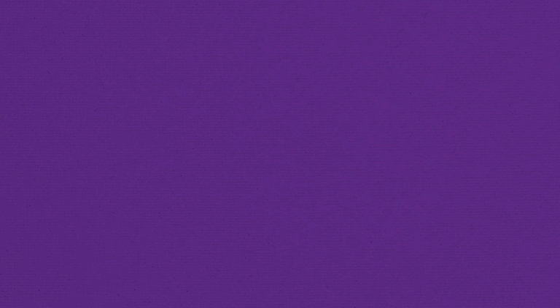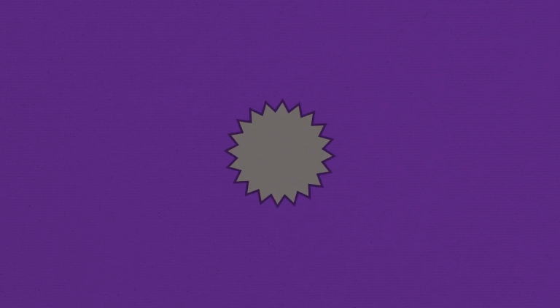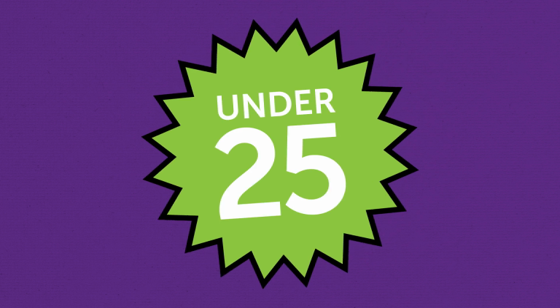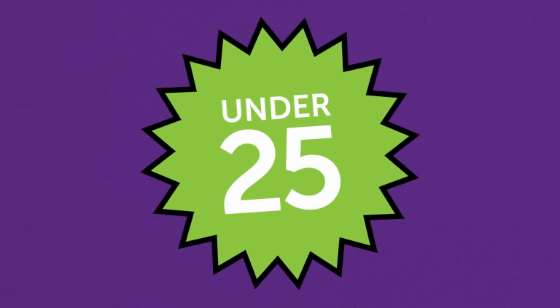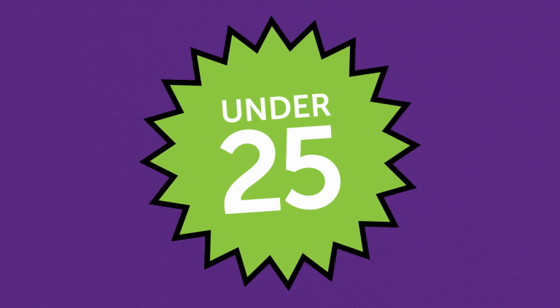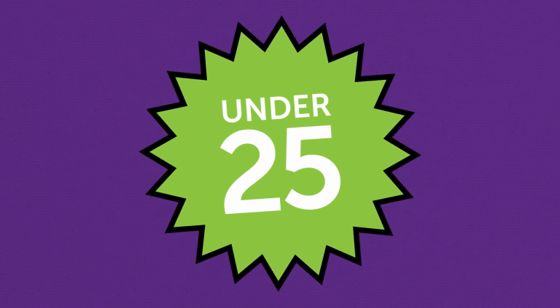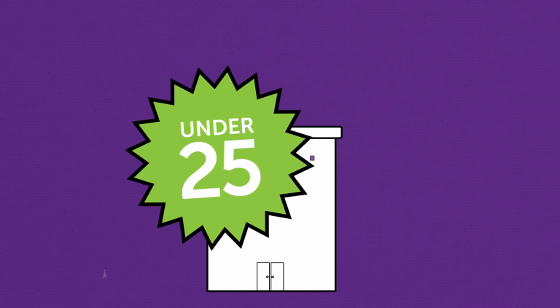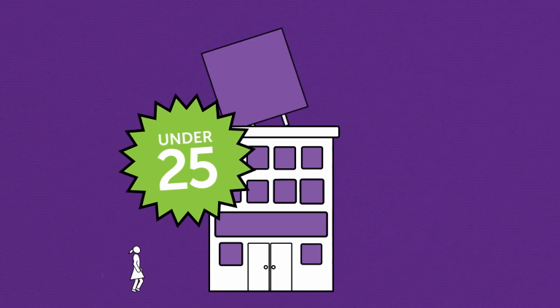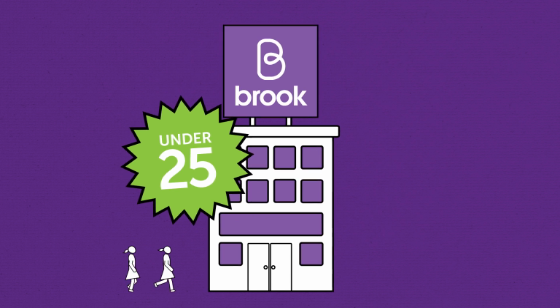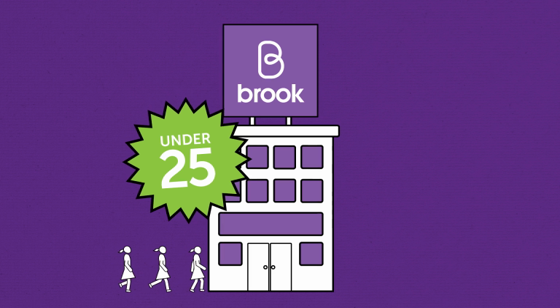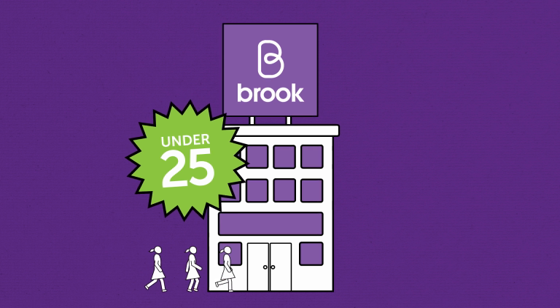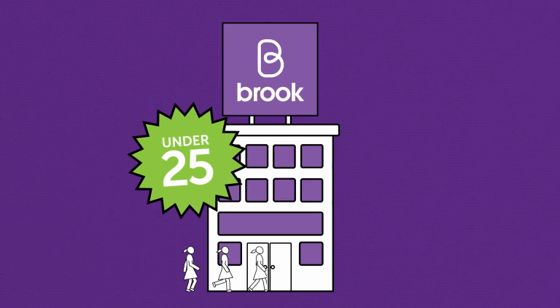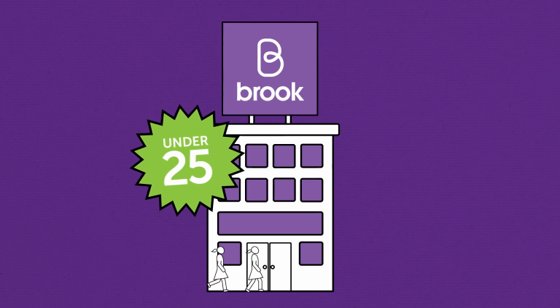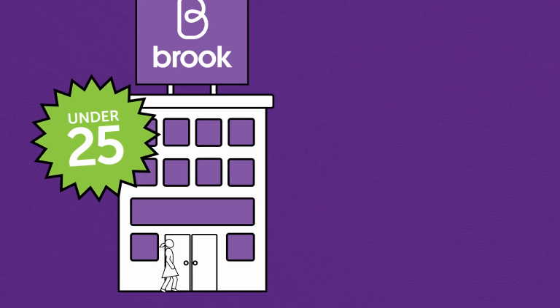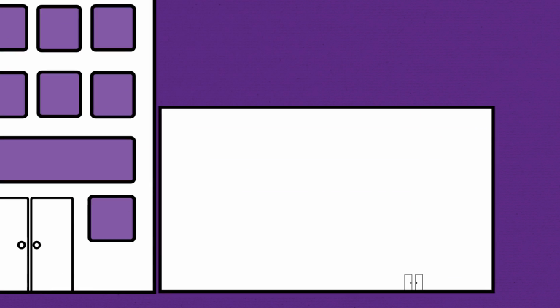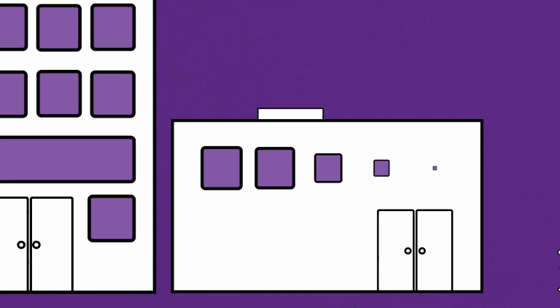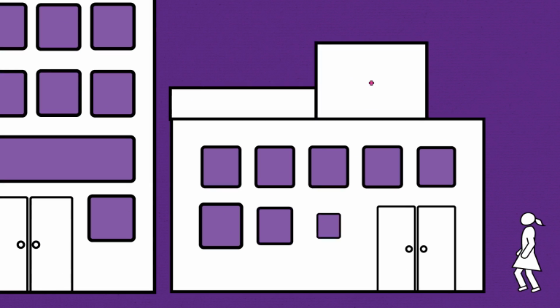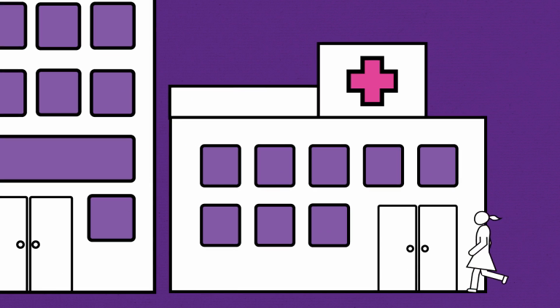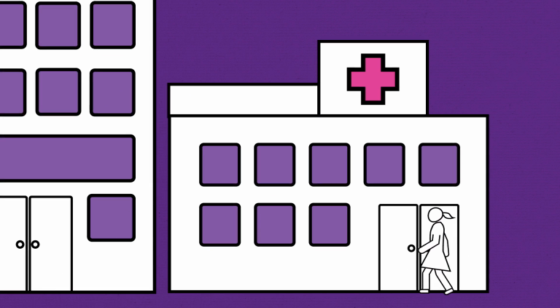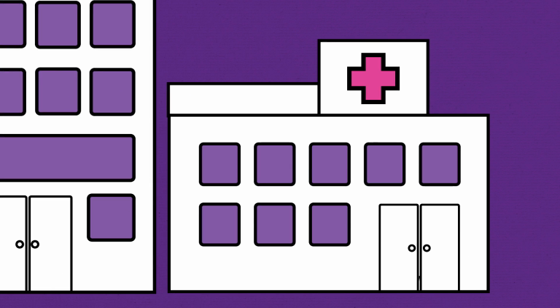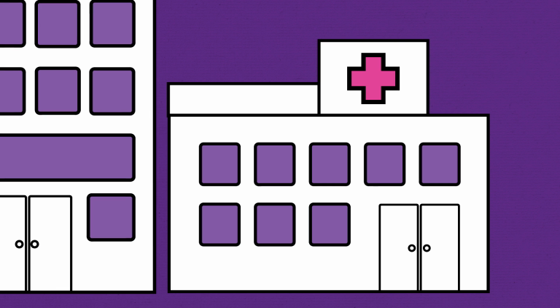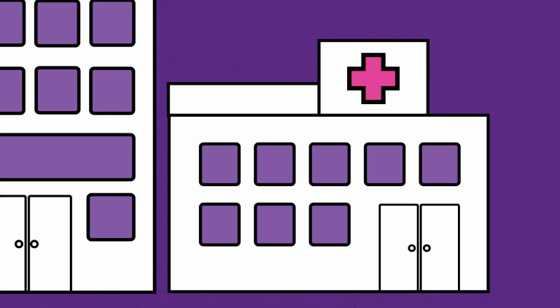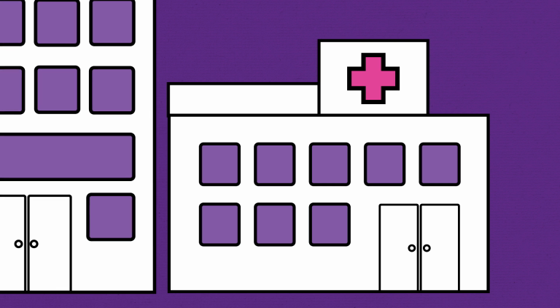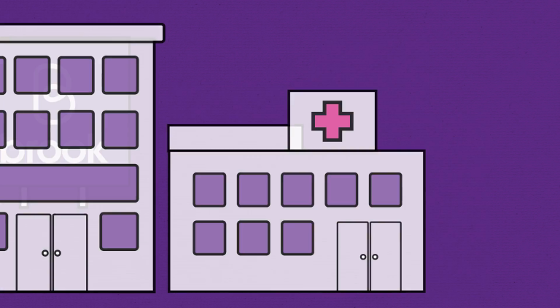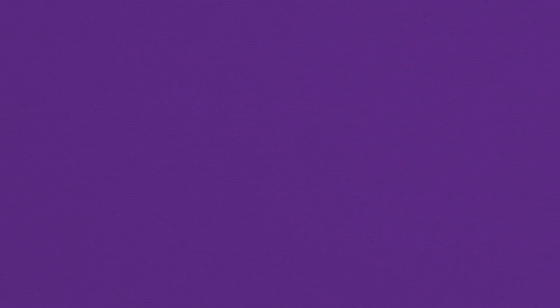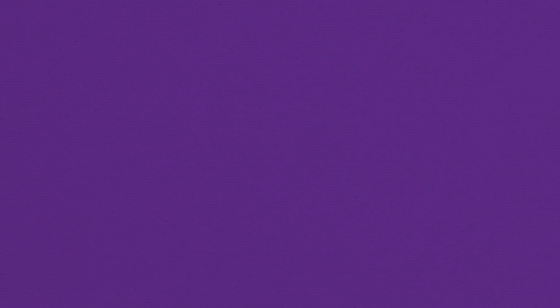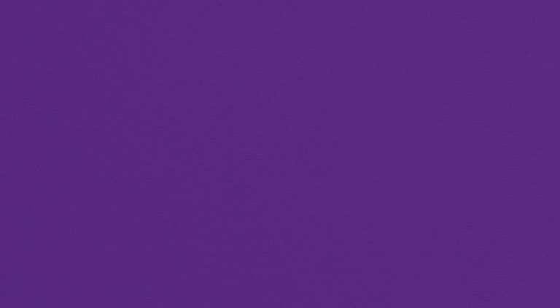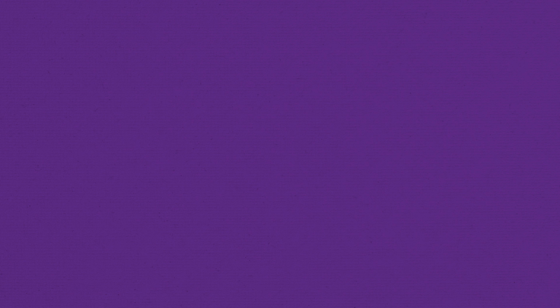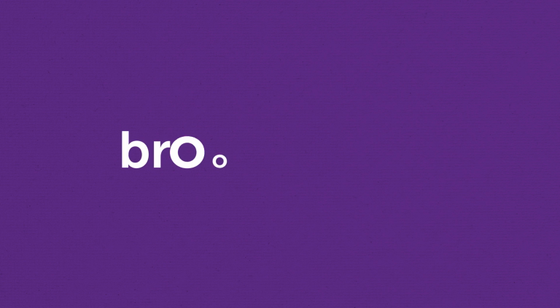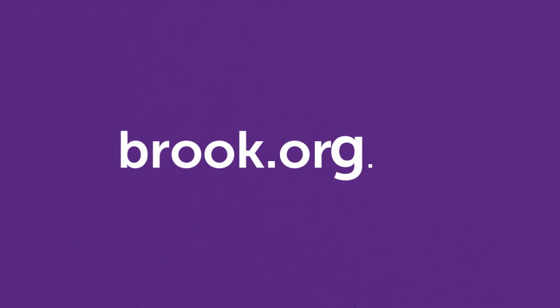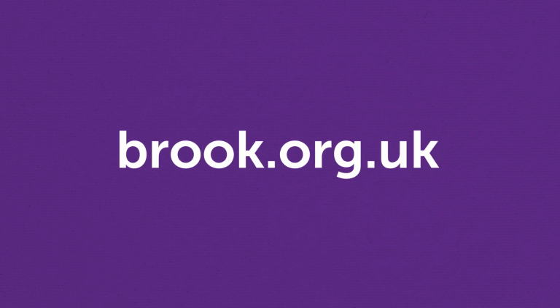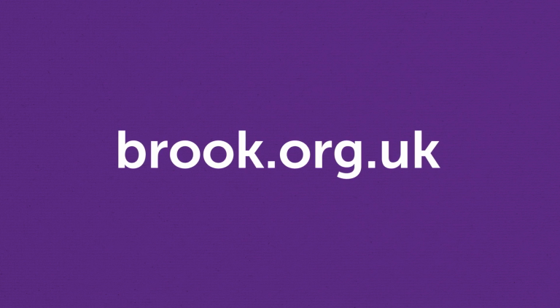If you're under 25, you can get the IUS and IUD from Brooke Services. Alternatively, you can go to any contraceptive clinic or your GP. If you want to find out more, go to brooke.org.uk.